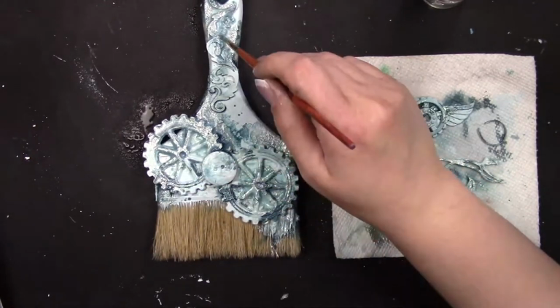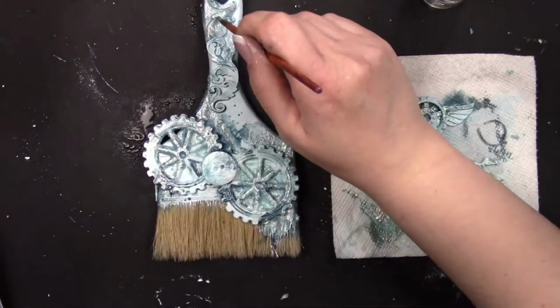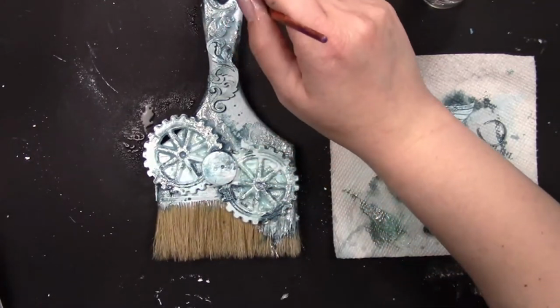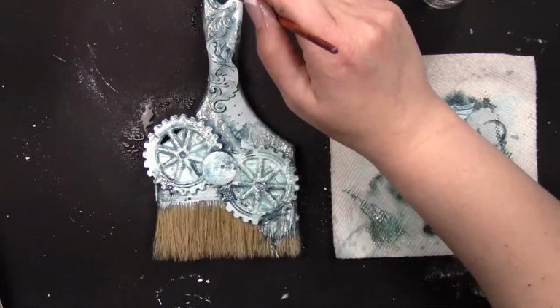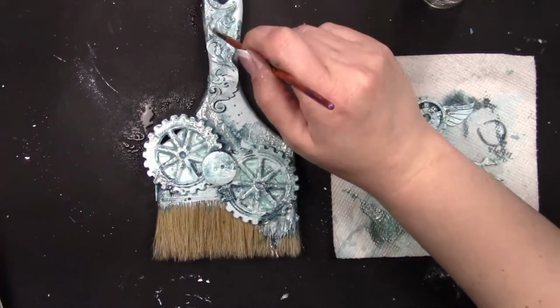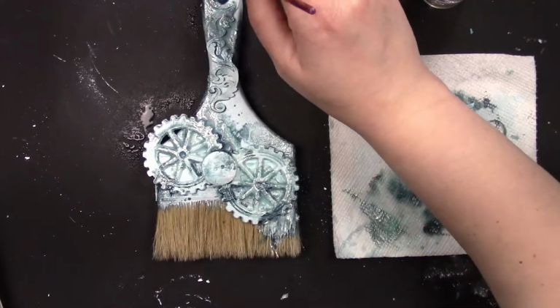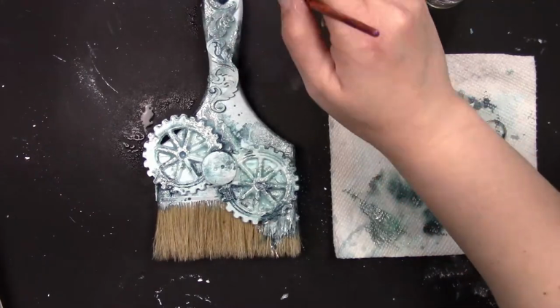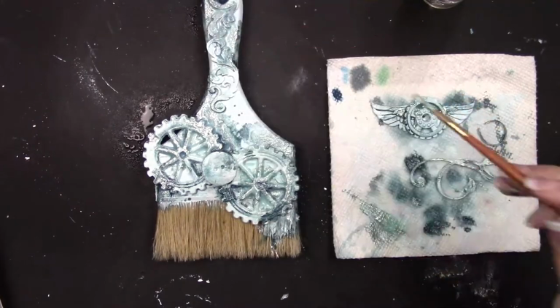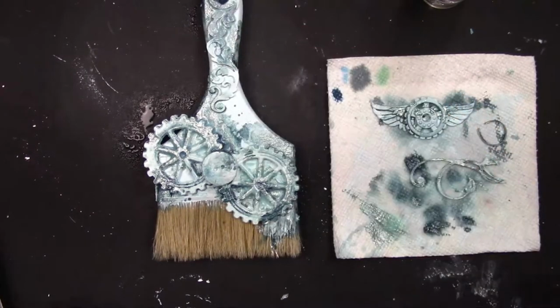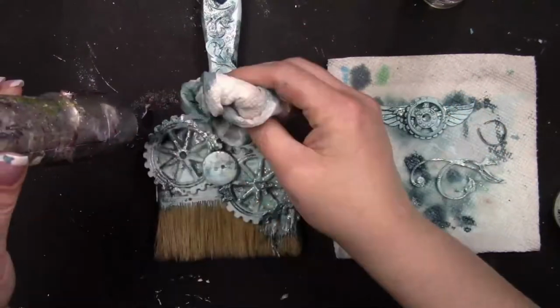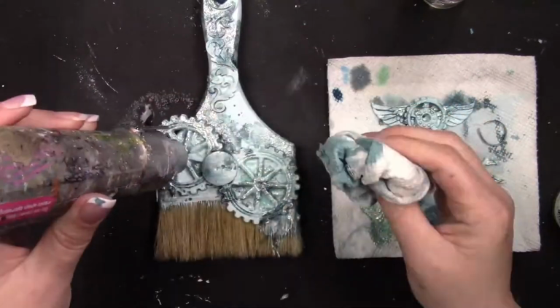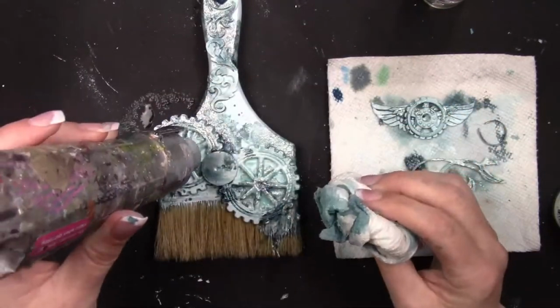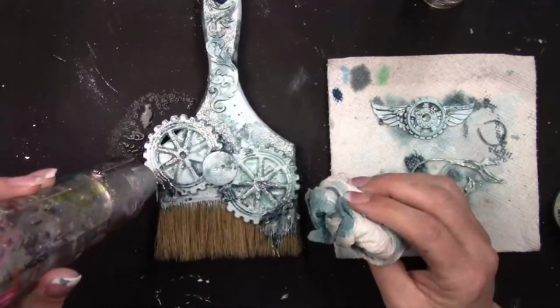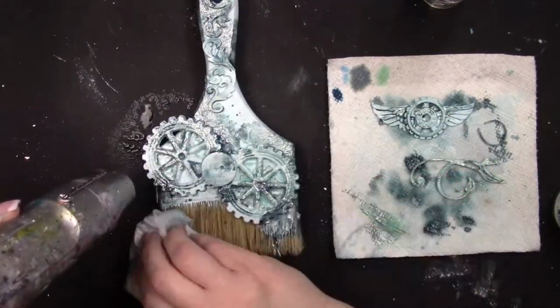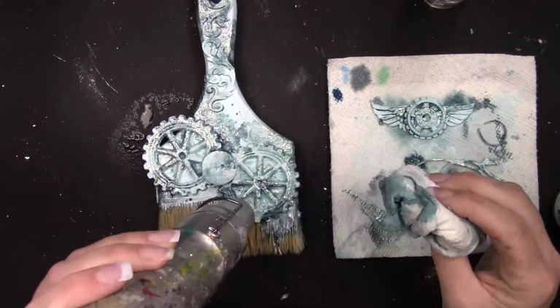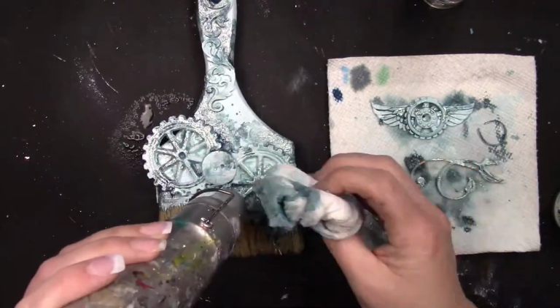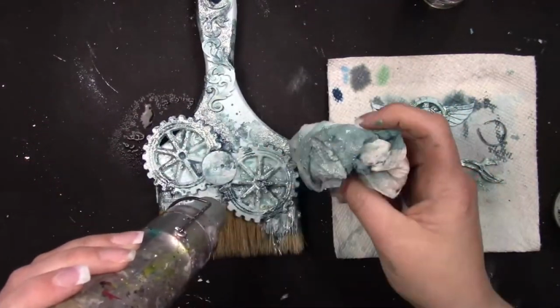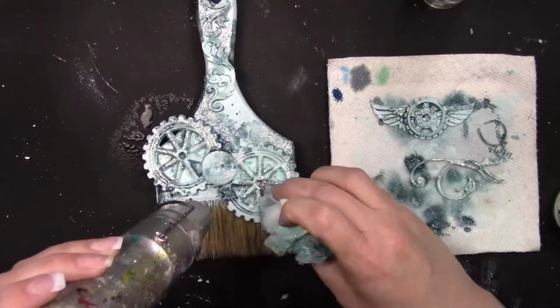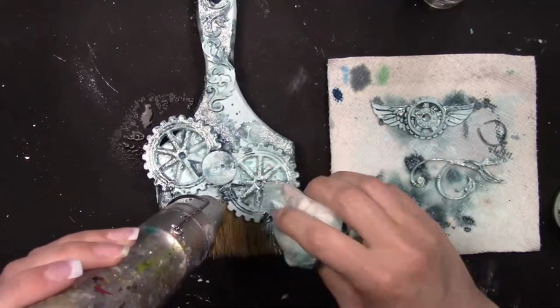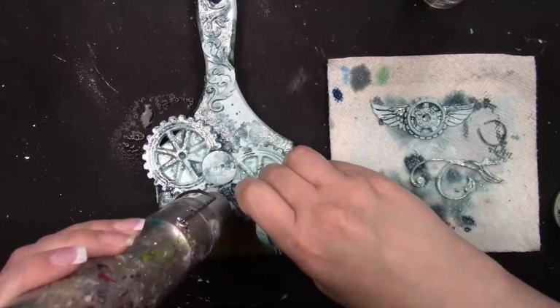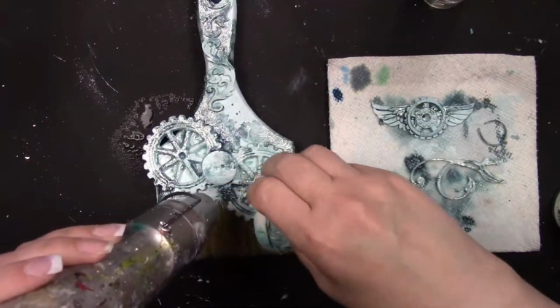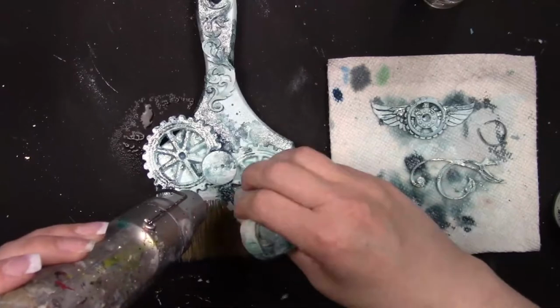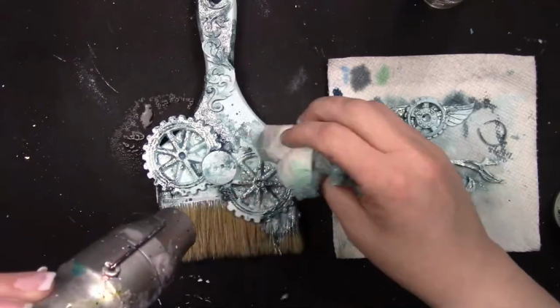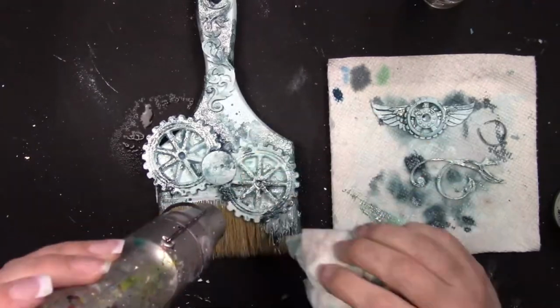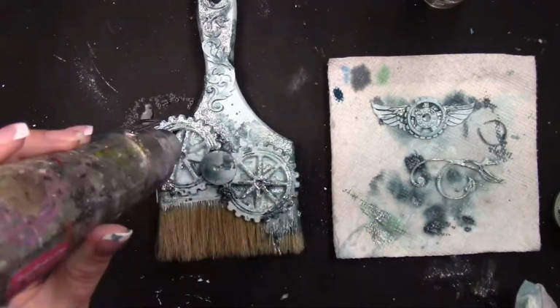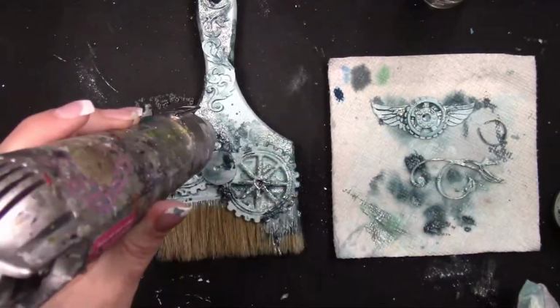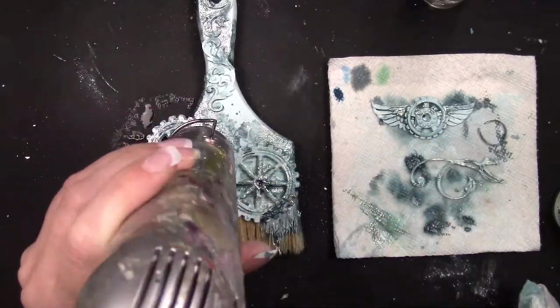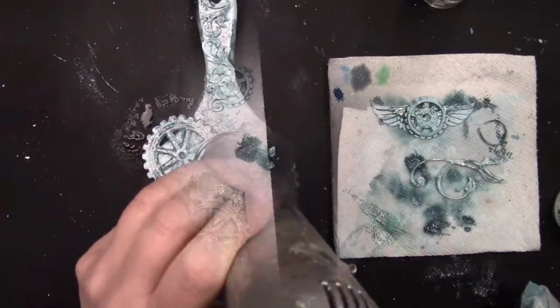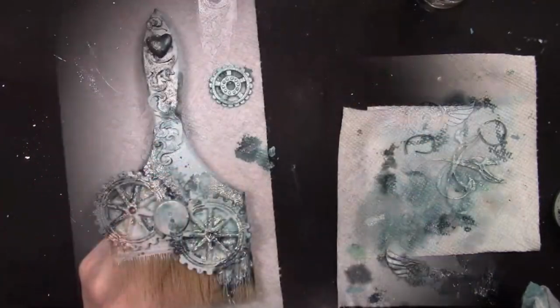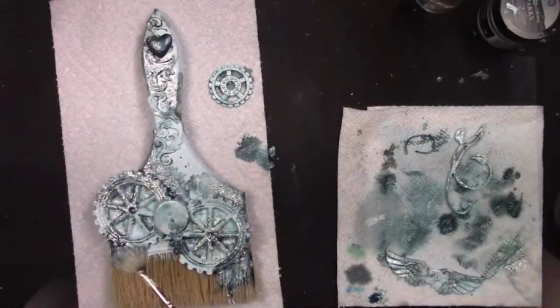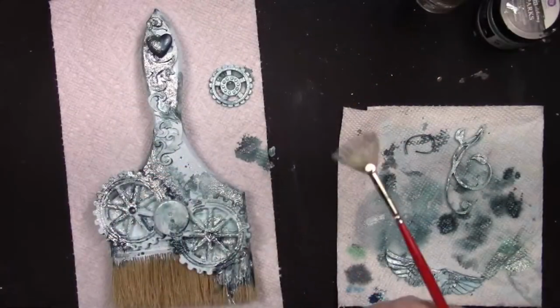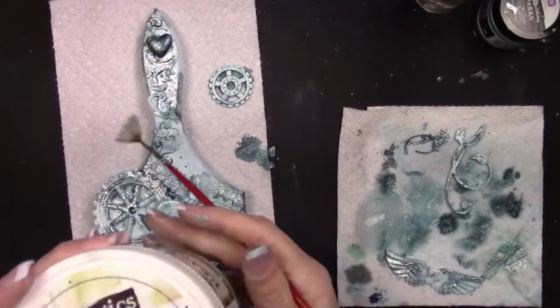I want to really emphasize the drying step — for the next step, everything has to be completely dry or your colors will get muddied up.